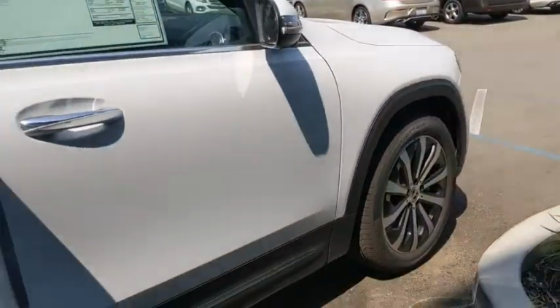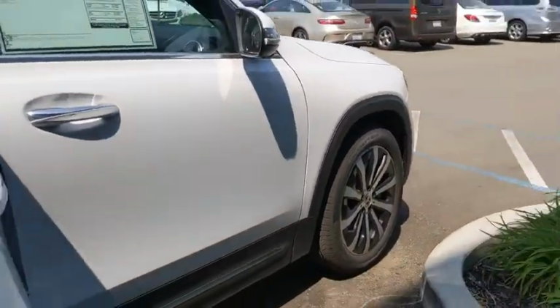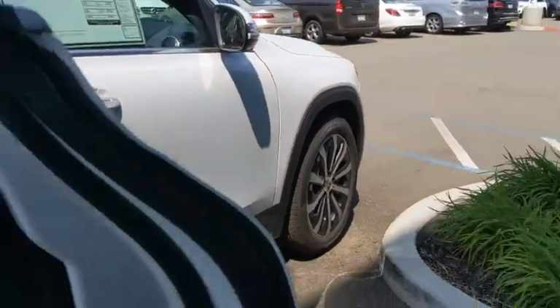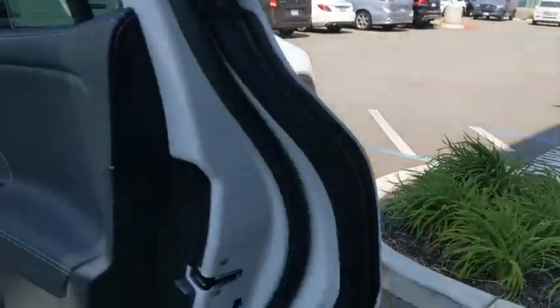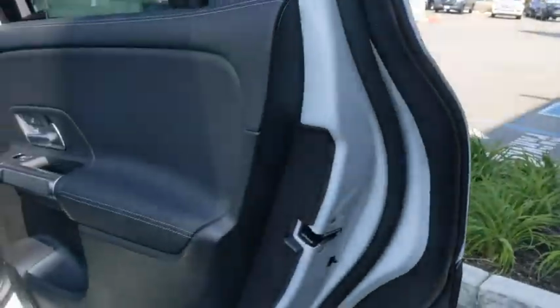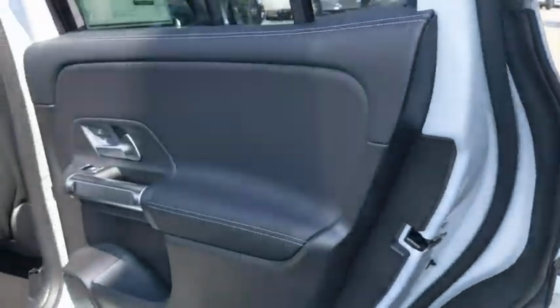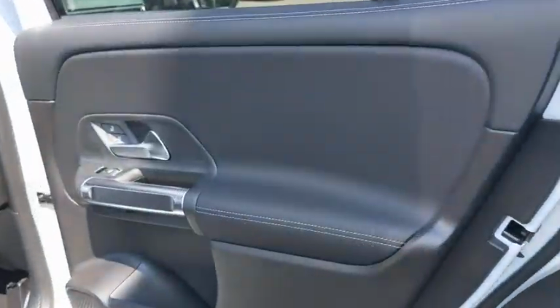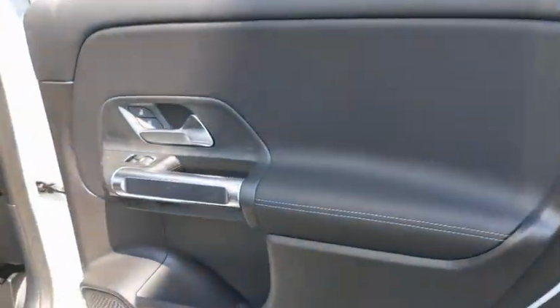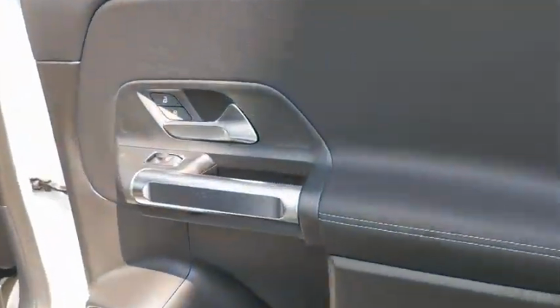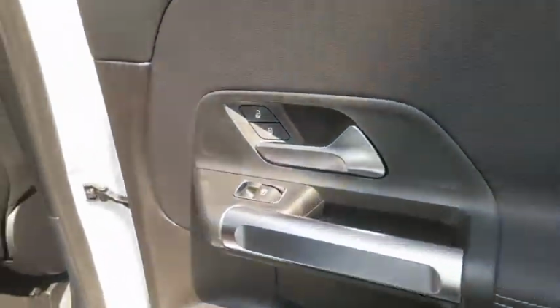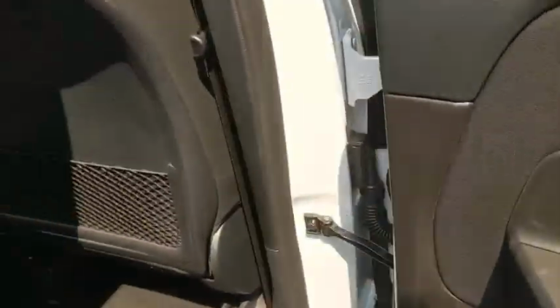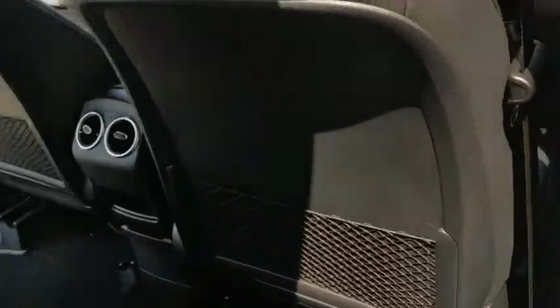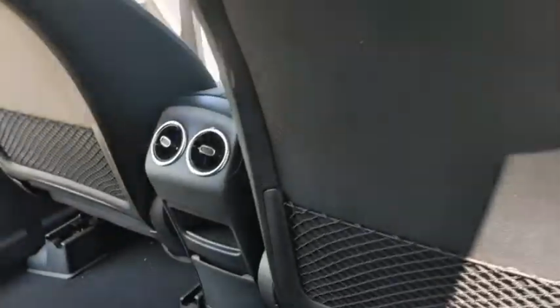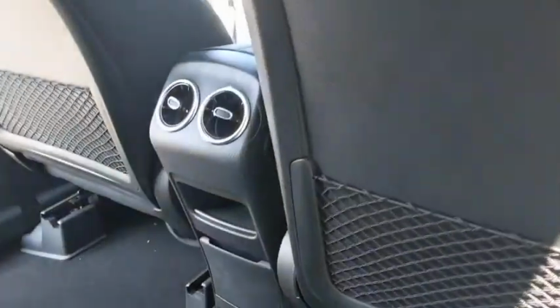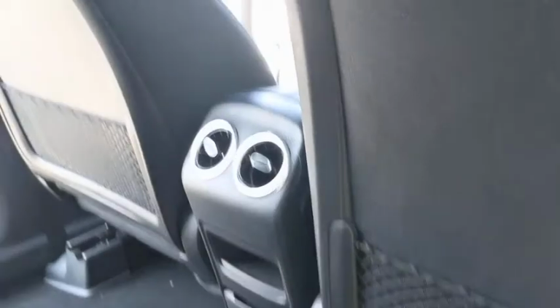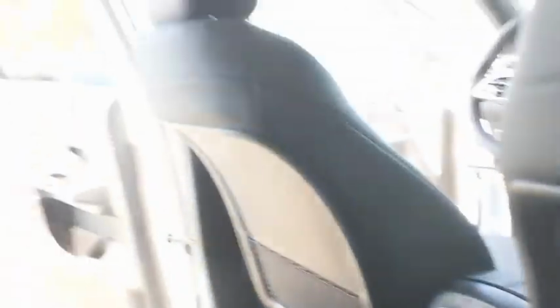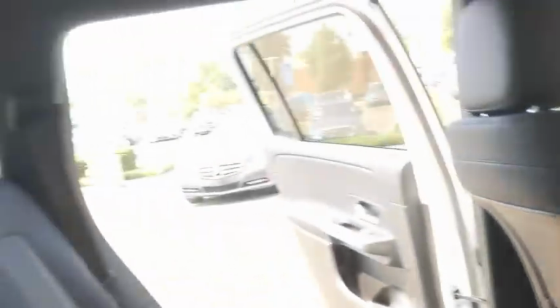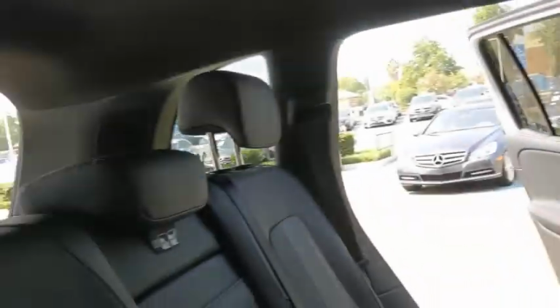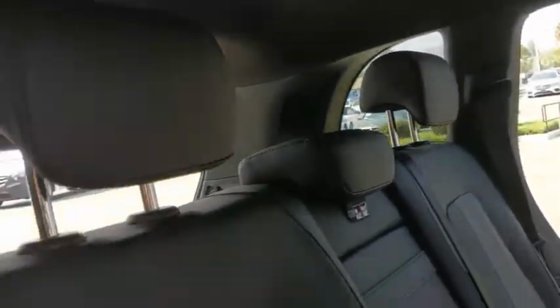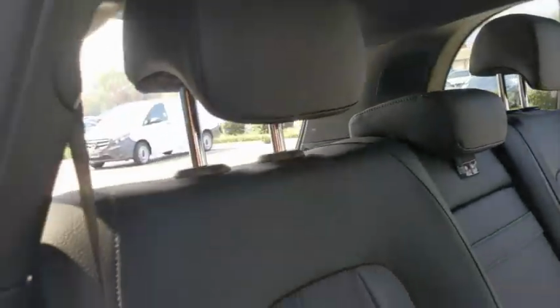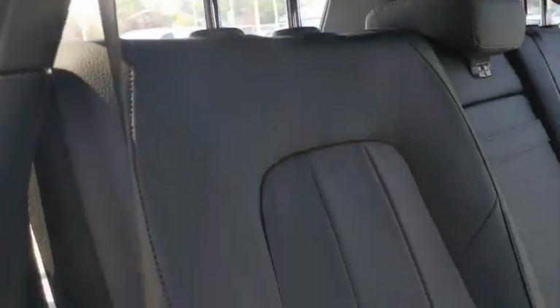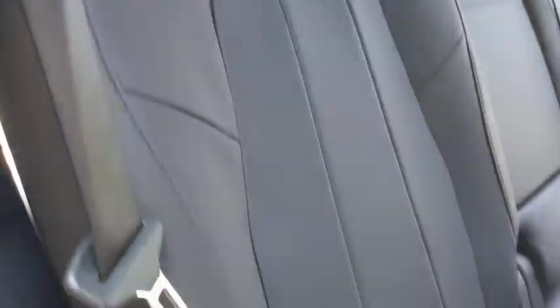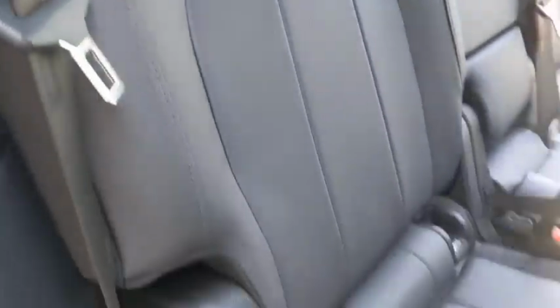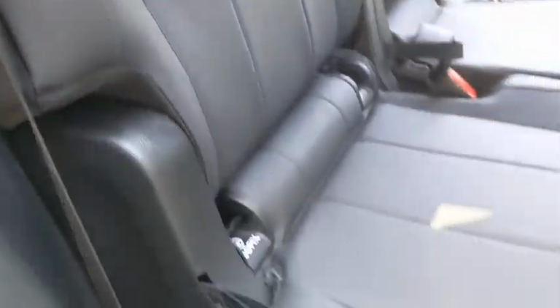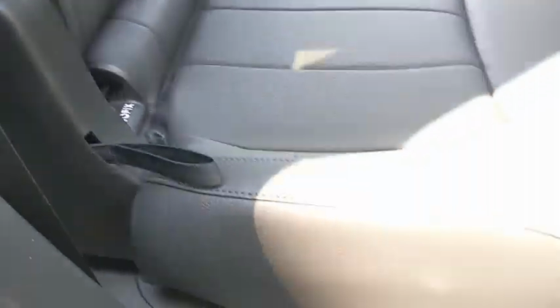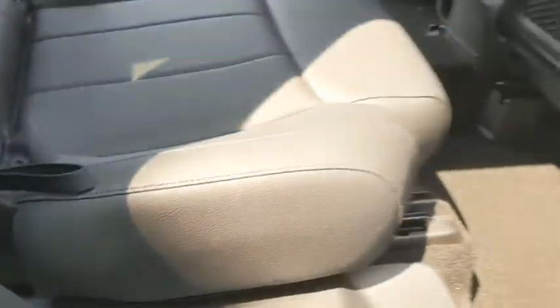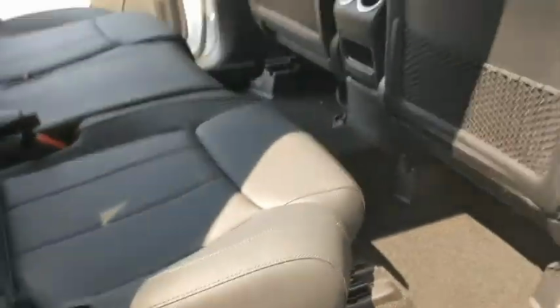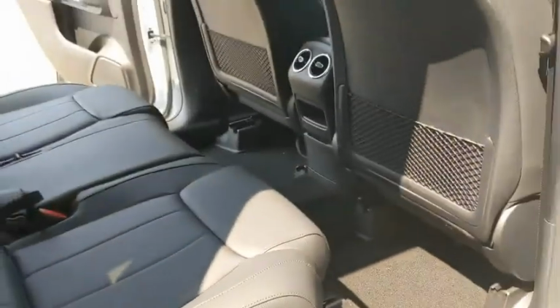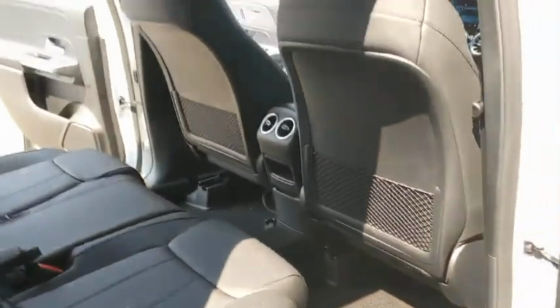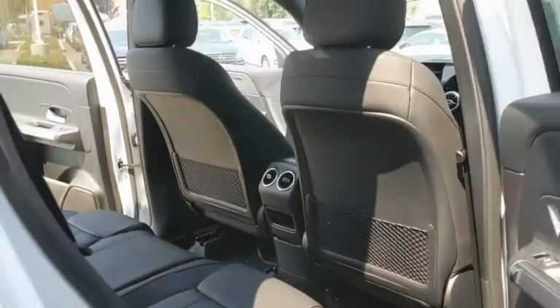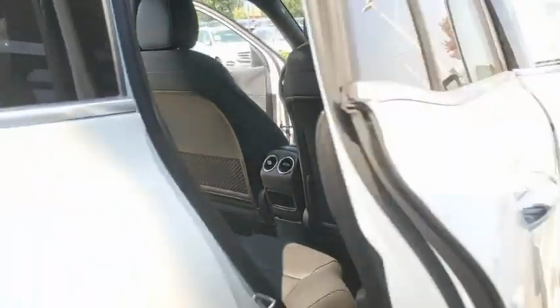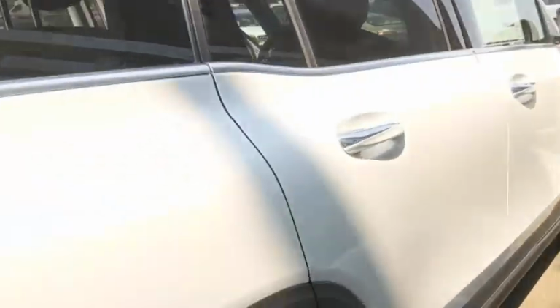Leather-wrapped steering wheel, Bluetooth, adjustable steering wheel, power steering, cruise control, keyless start, four-wheel disc brakes, floor mats, aluminum wheels.